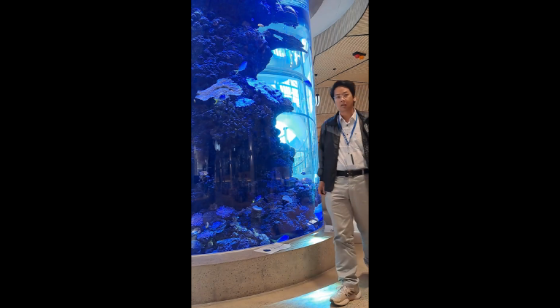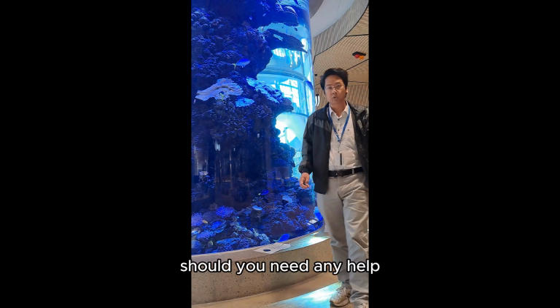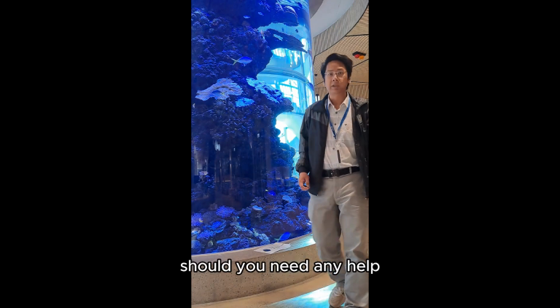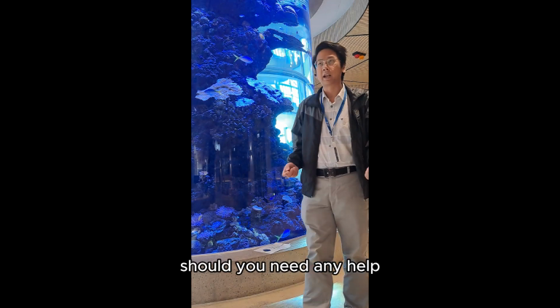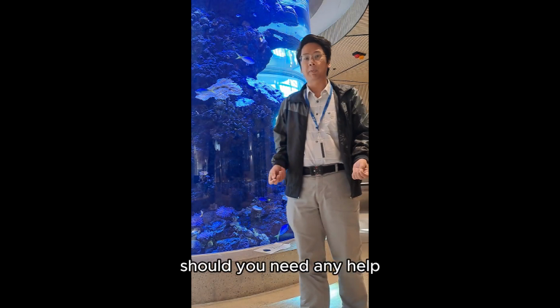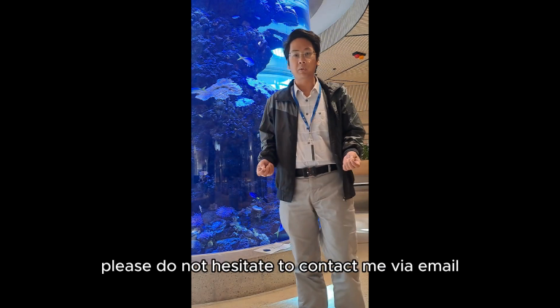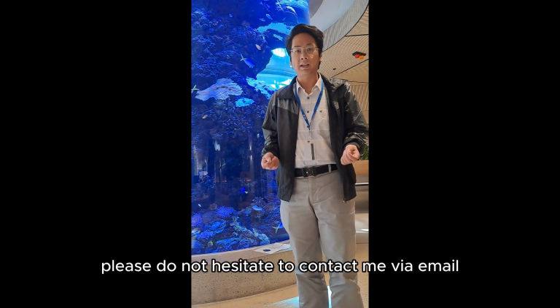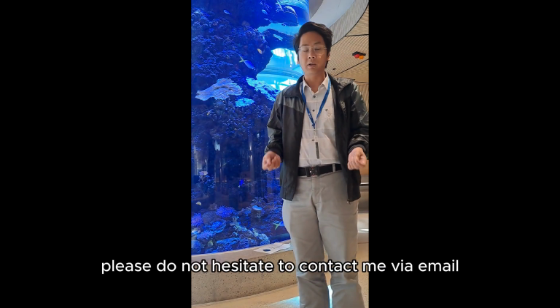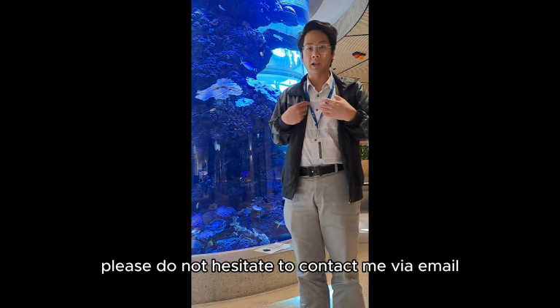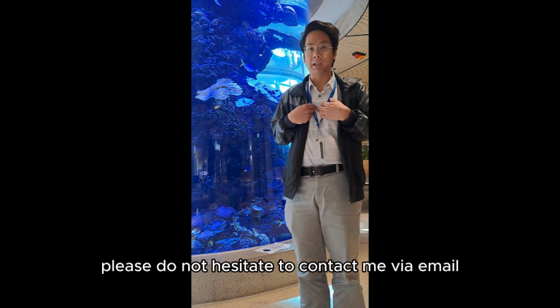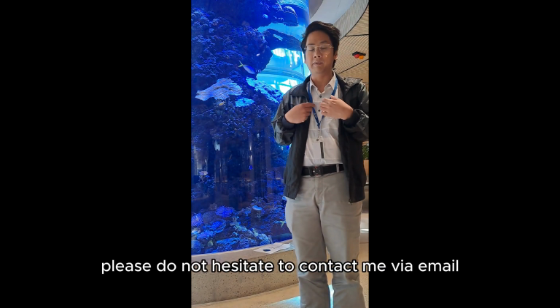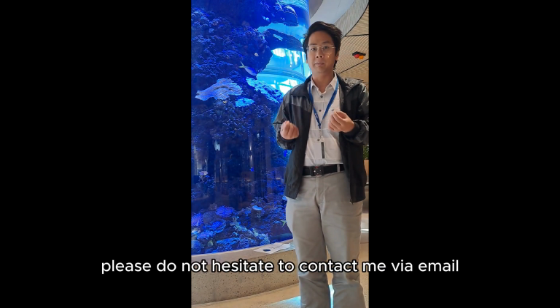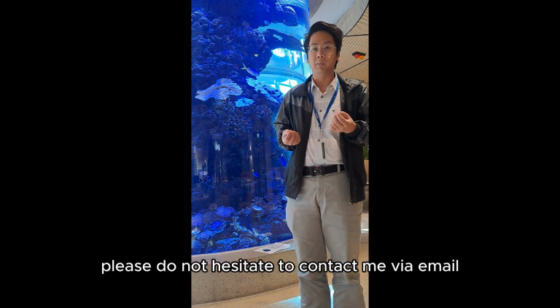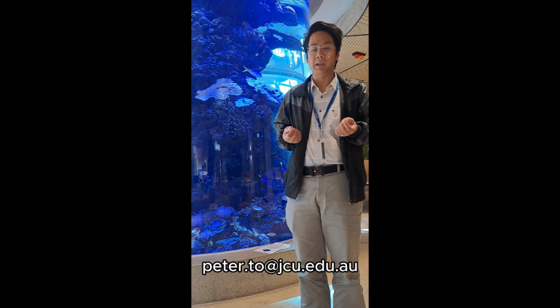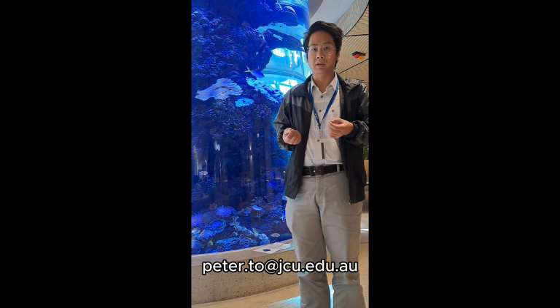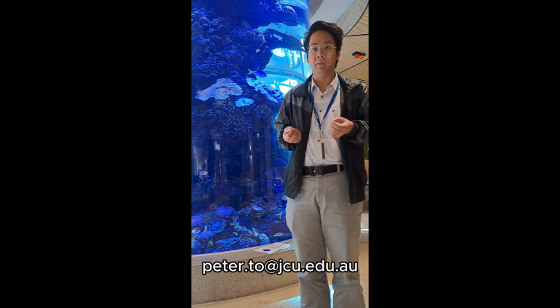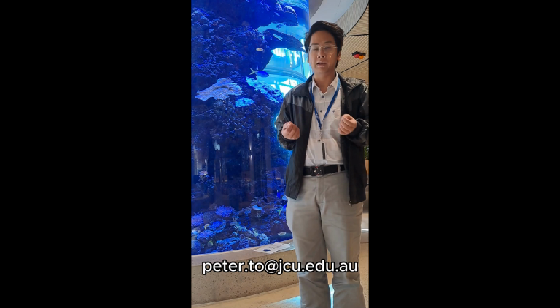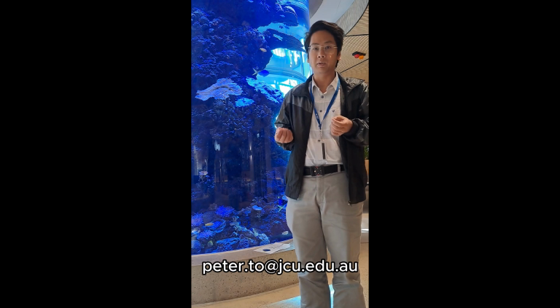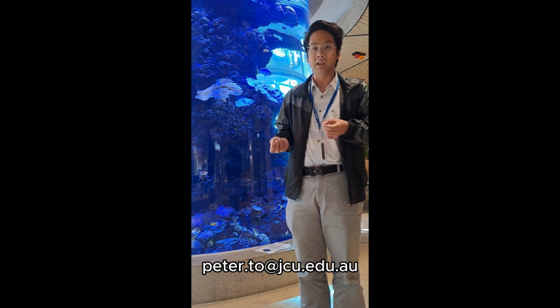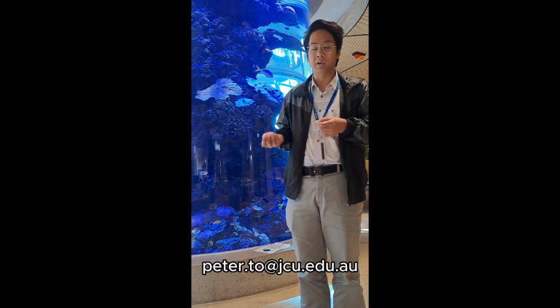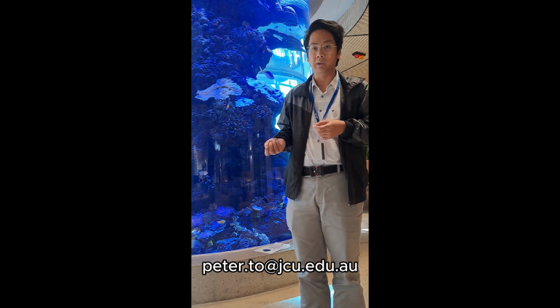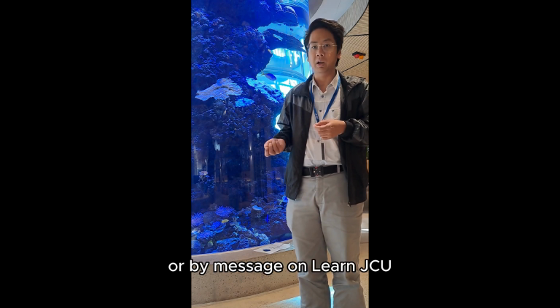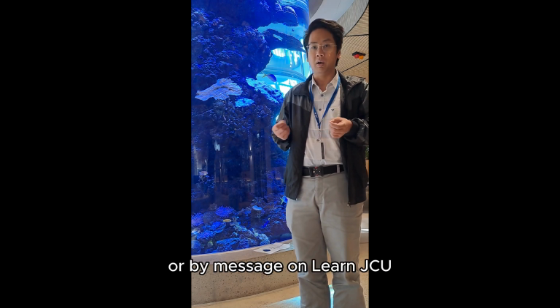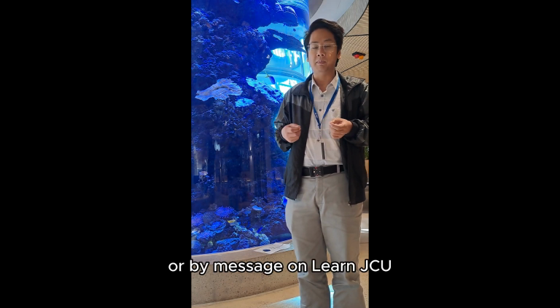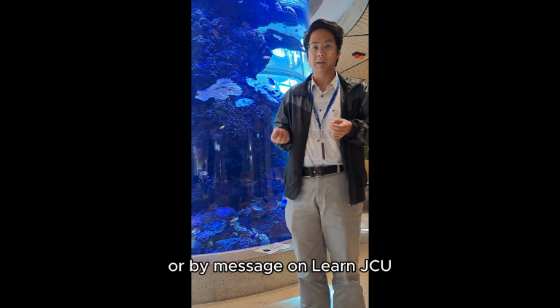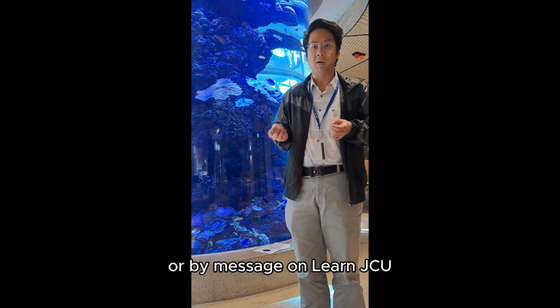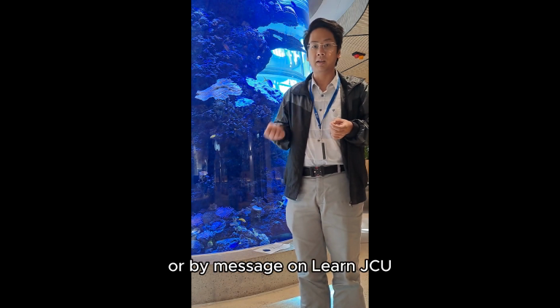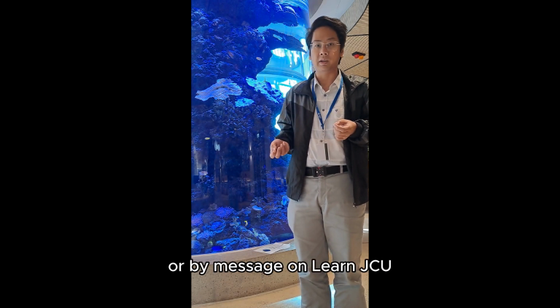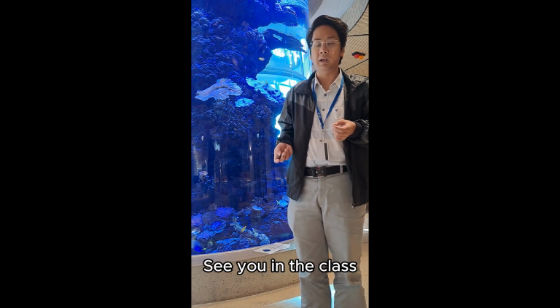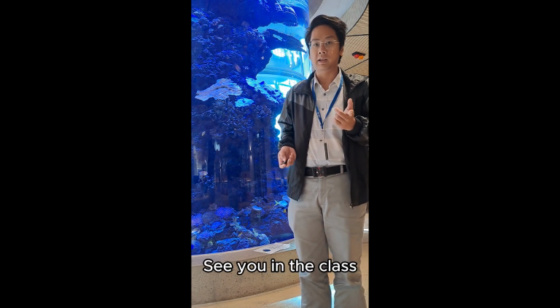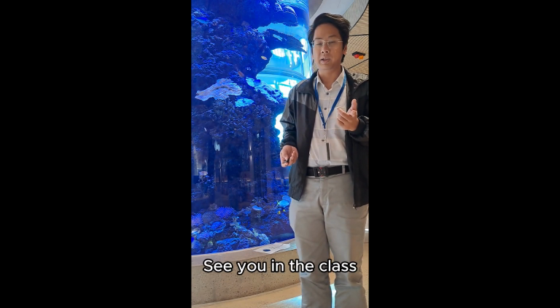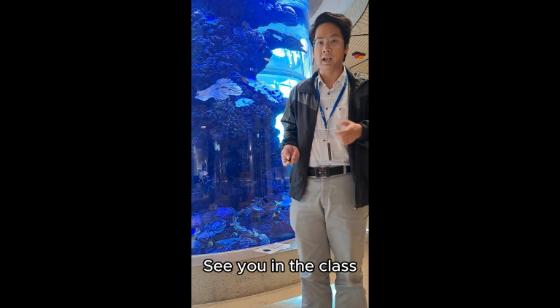Should you need any help, please do not hesitate to contact me via email at peter.thou@jcu.edu.au or find me via messages on LearnJCU. See you in the class.